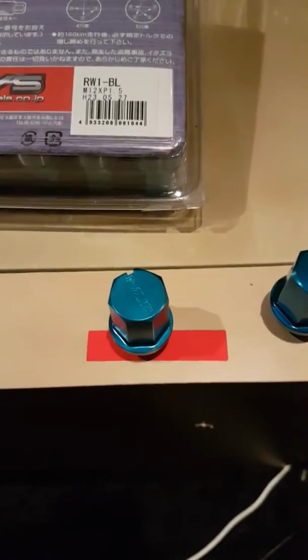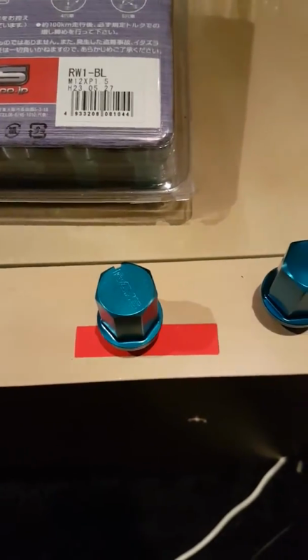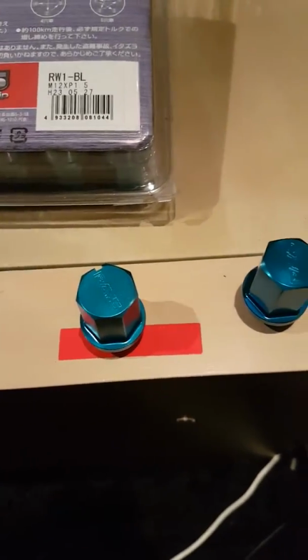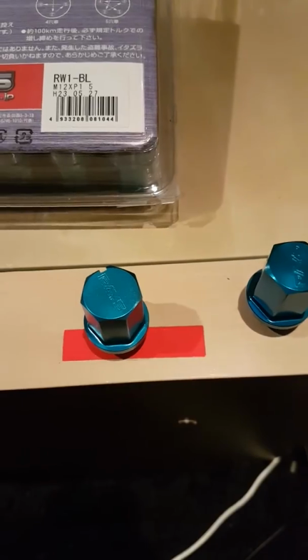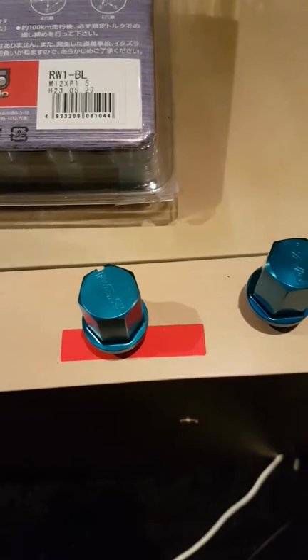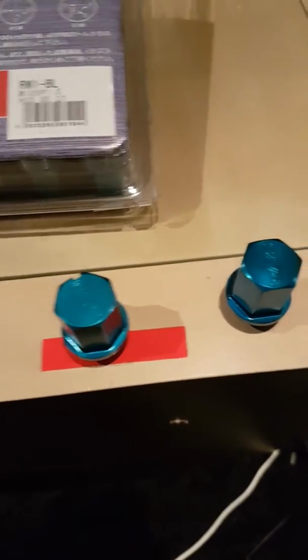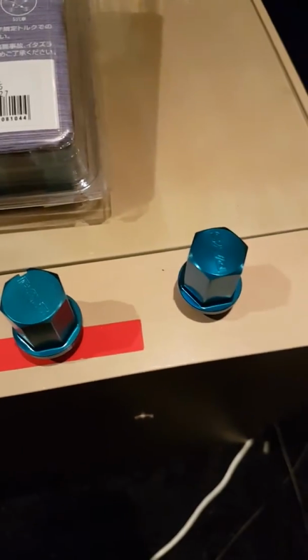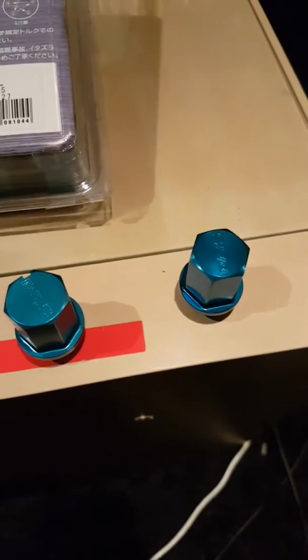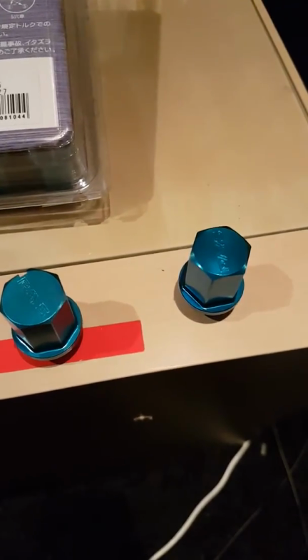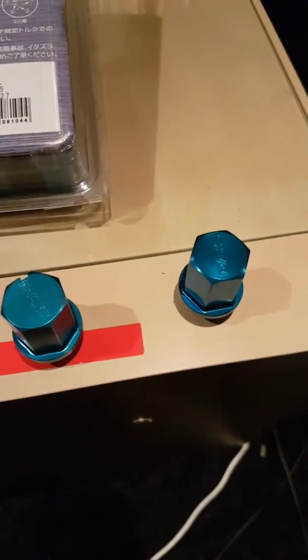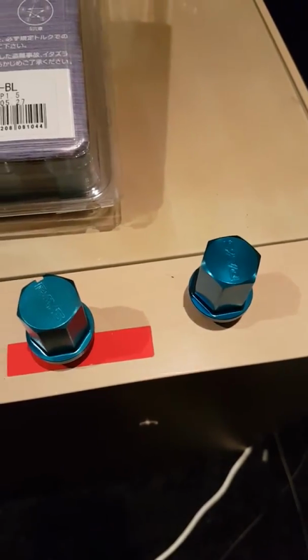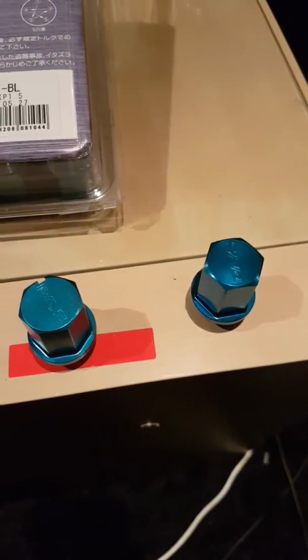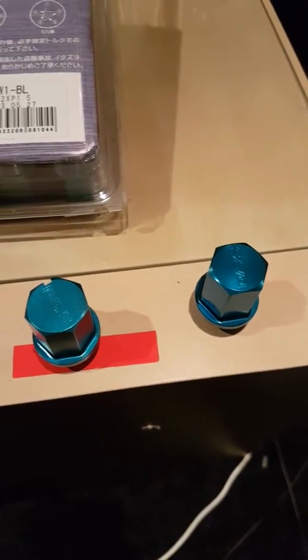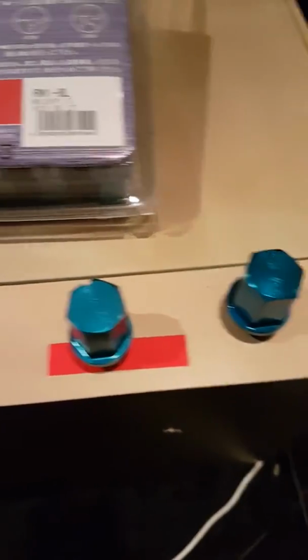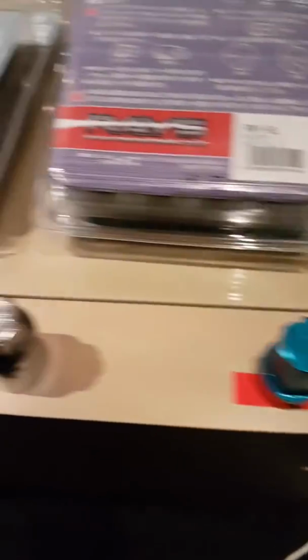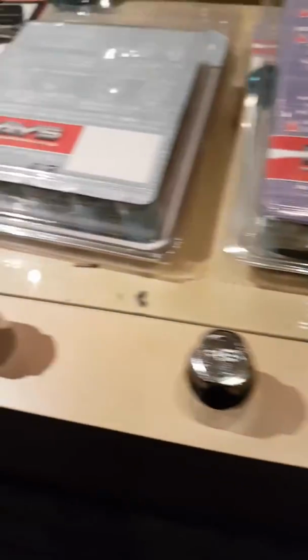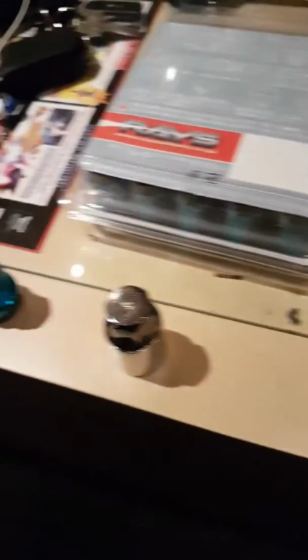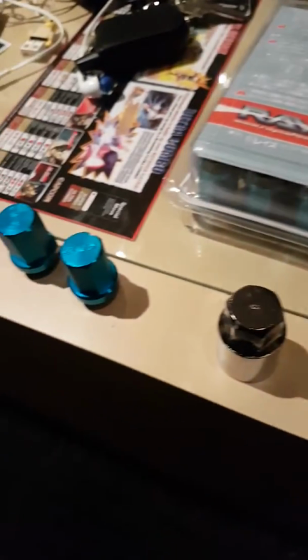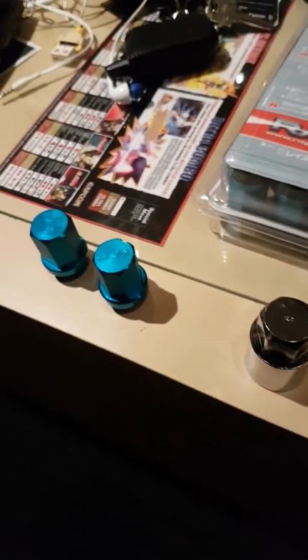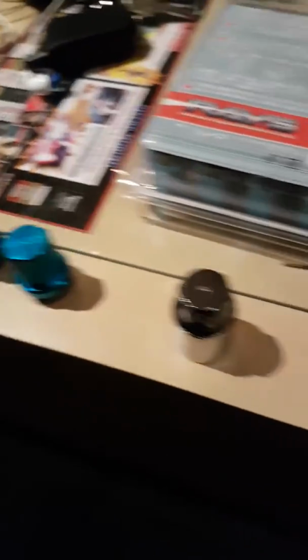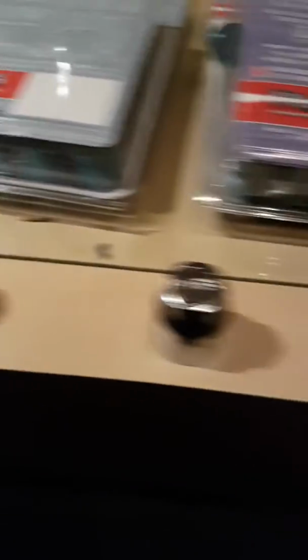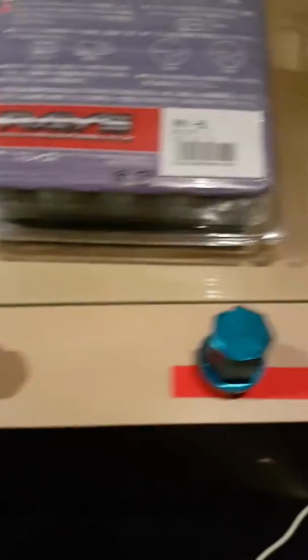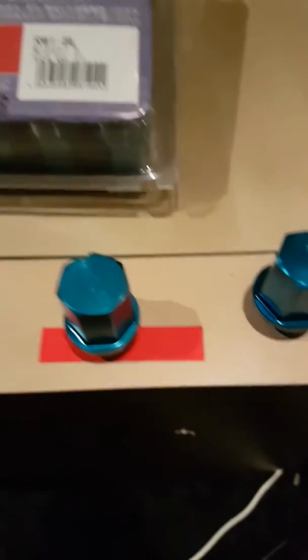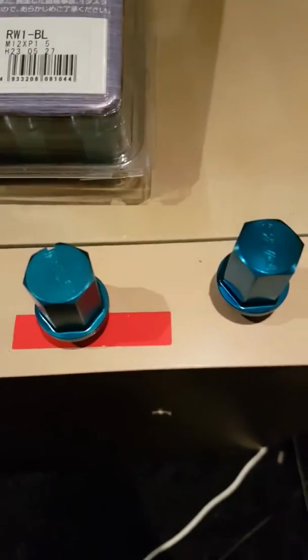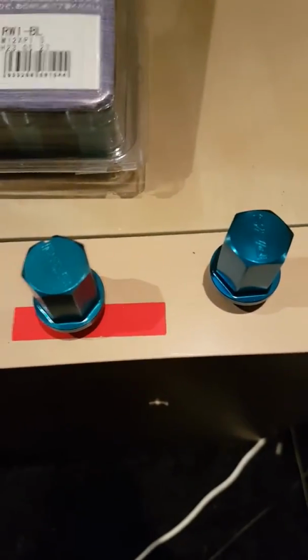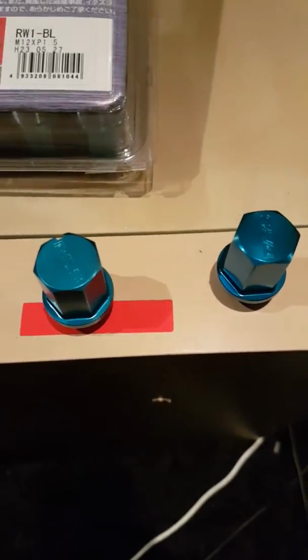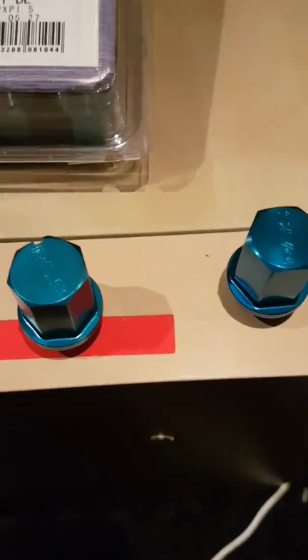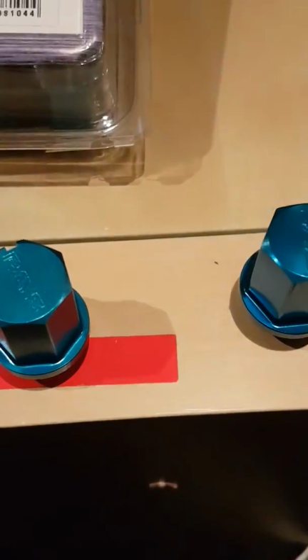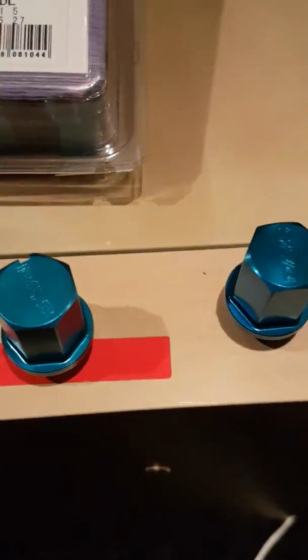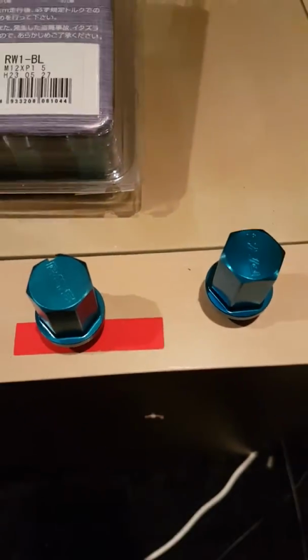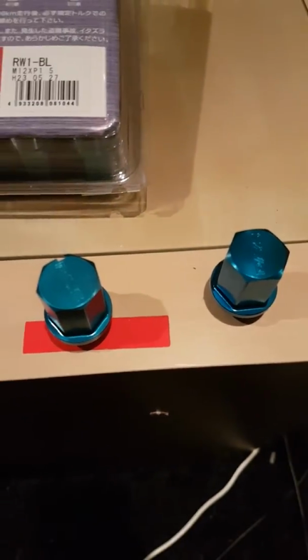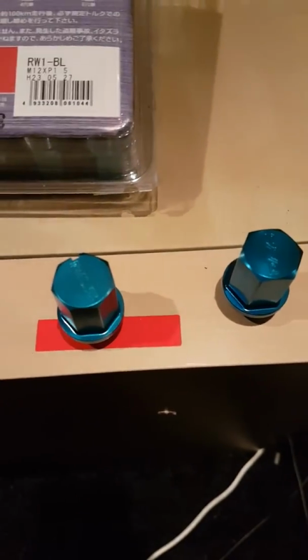Those are the main differences you should be looking out for. Don't buy the fakes — if you've got expensive wheels, buy the real Rays ones from an authorized dealer. All right, see ya.